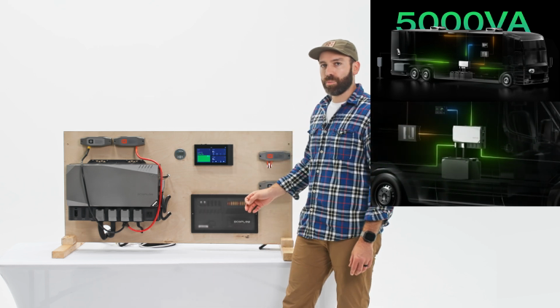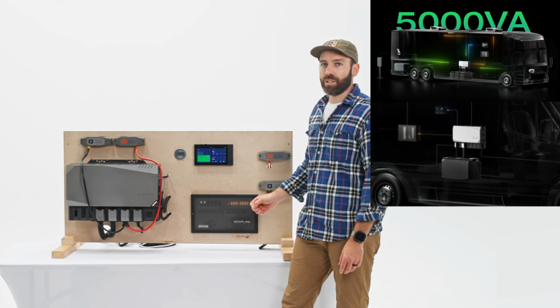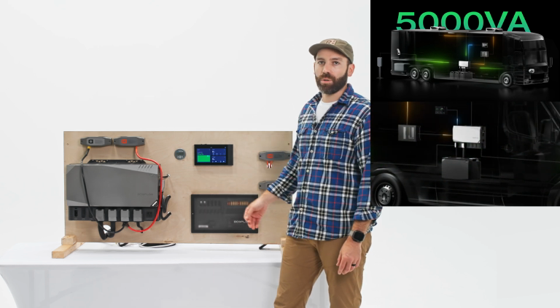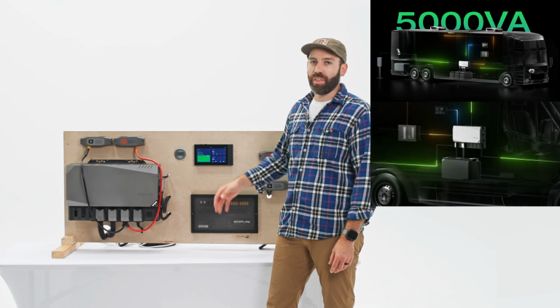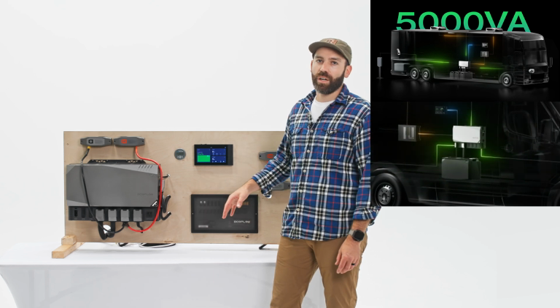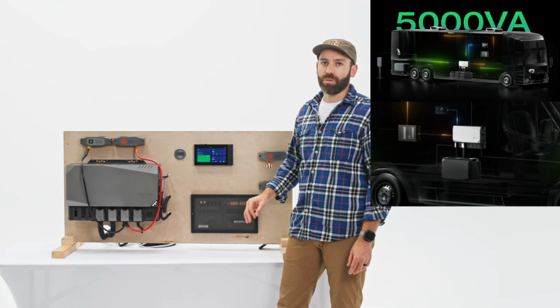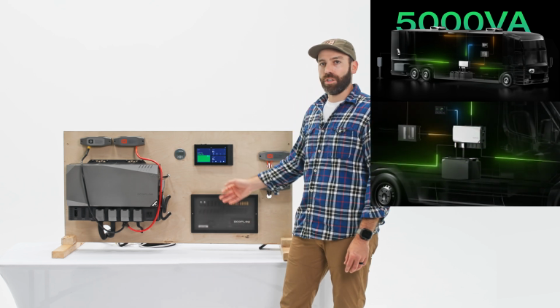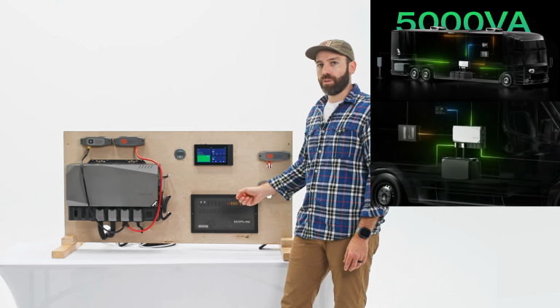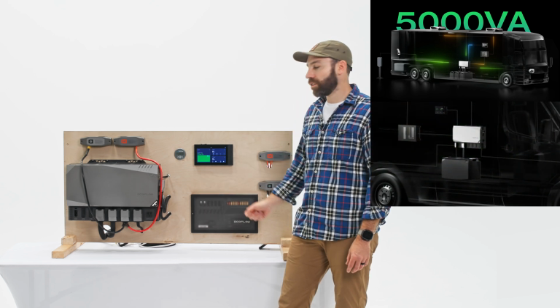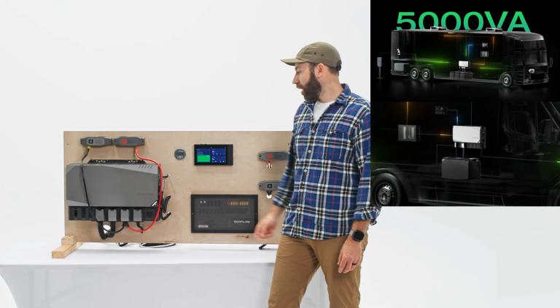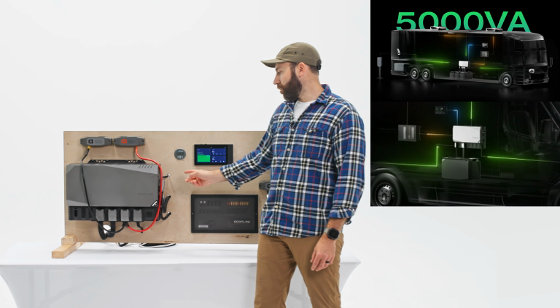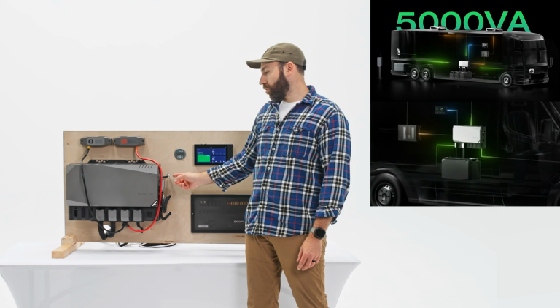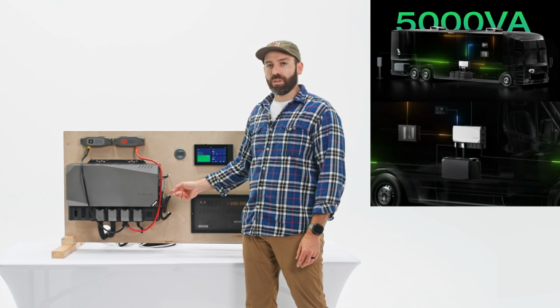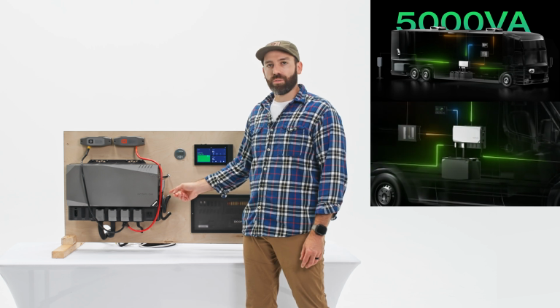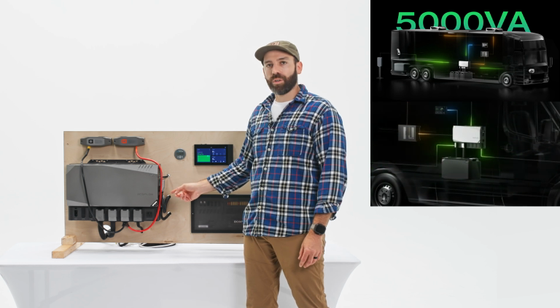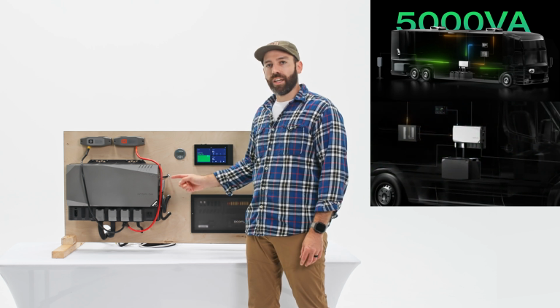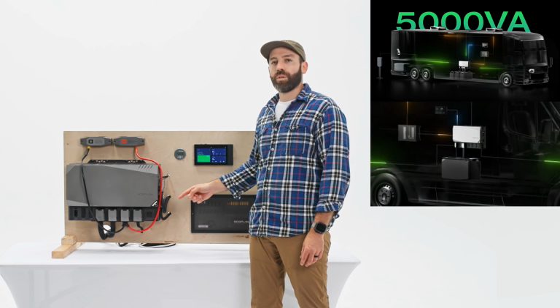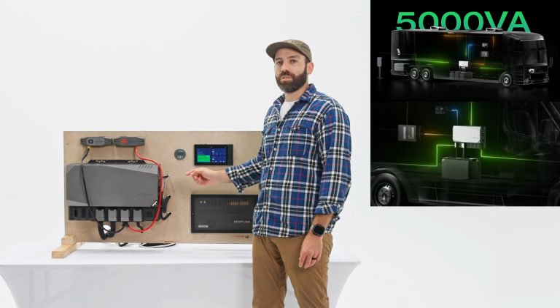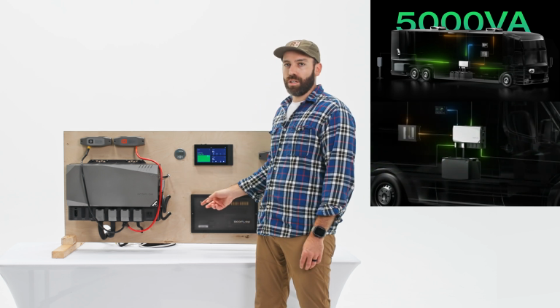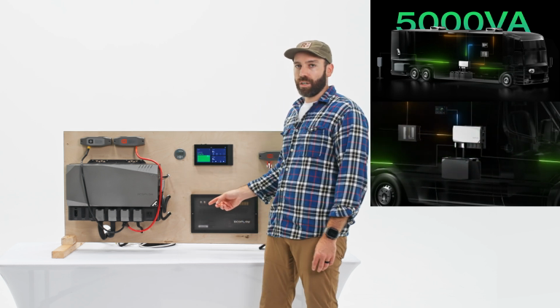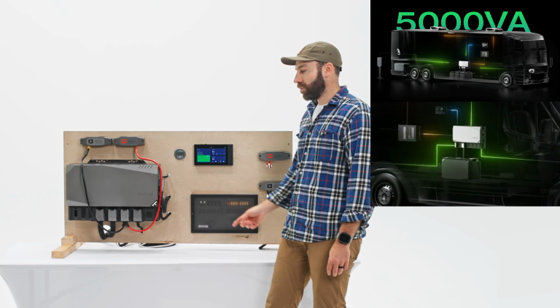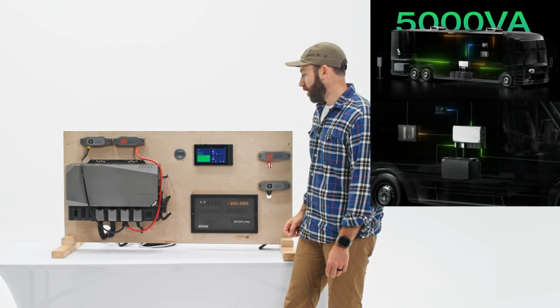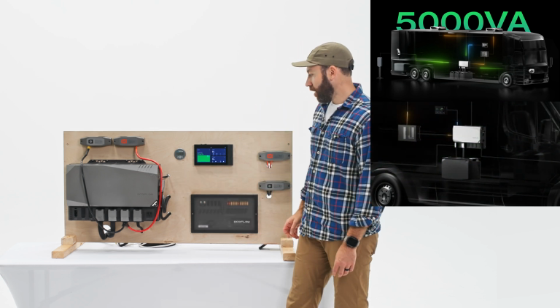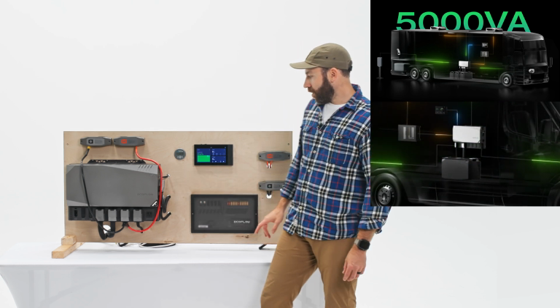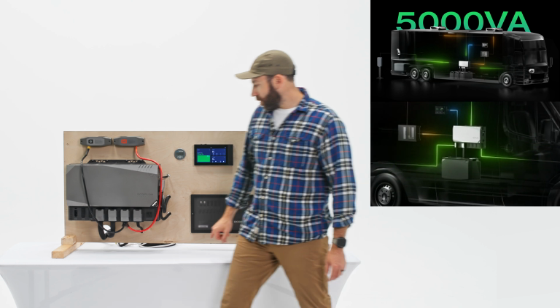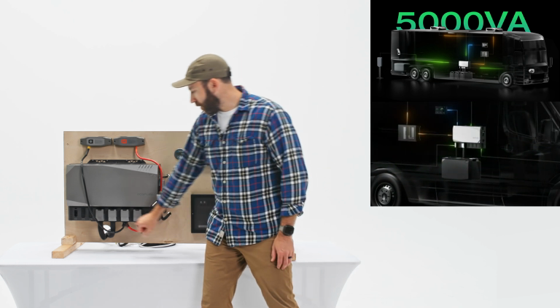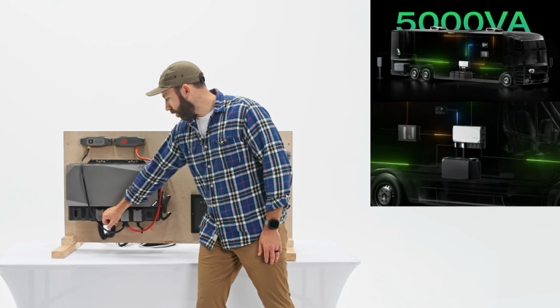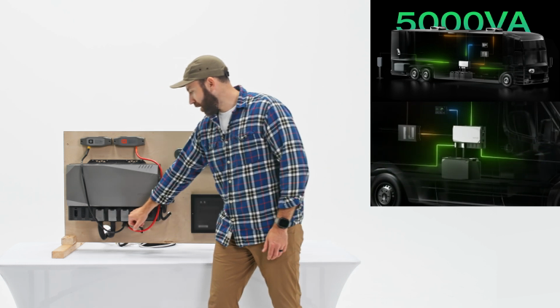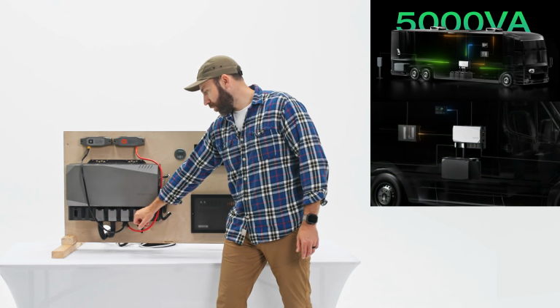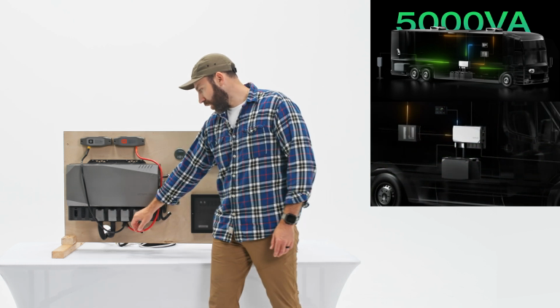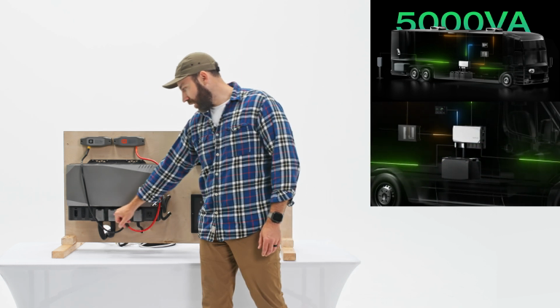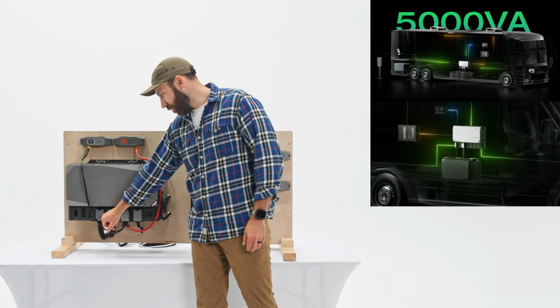The other improvements are on the DC output side. The 12-volt DC output is getting a 30 percent increase, going from 1000 watts to 1300 watts. And if you're choosing to use the 24-volt output, that's jumping up to 1600 watts.